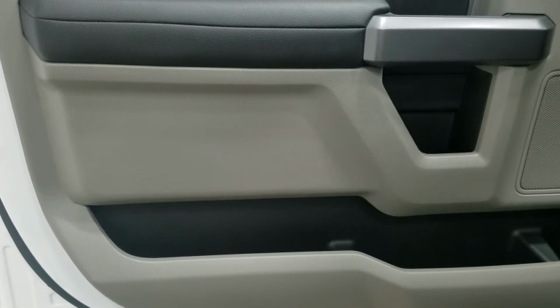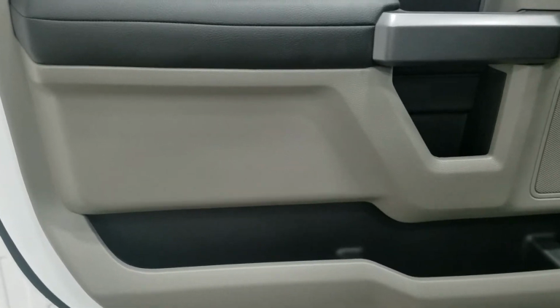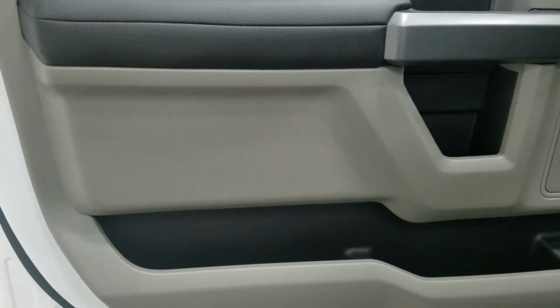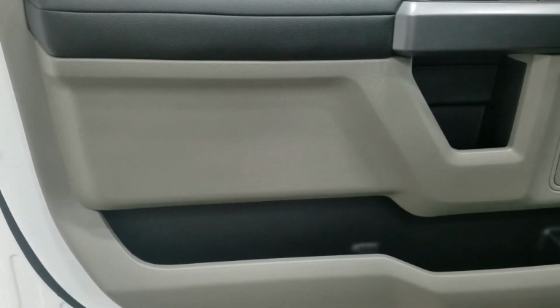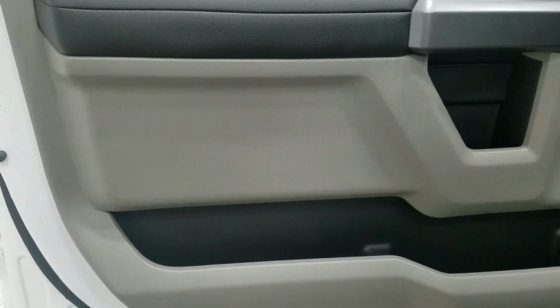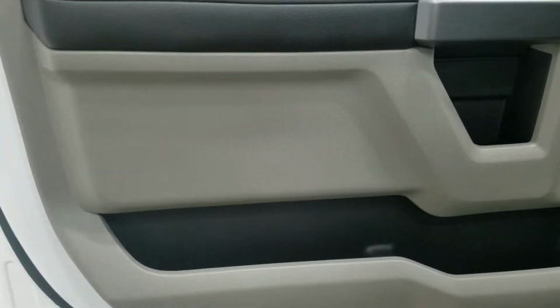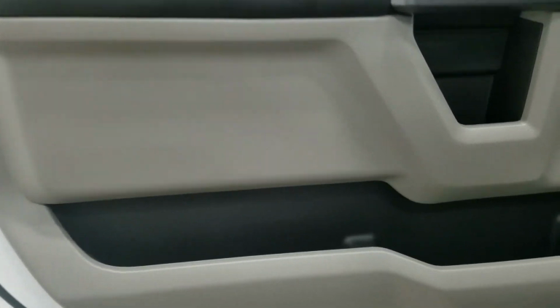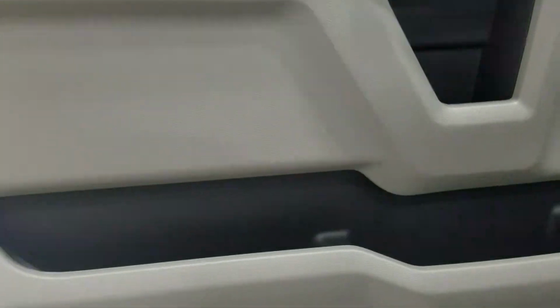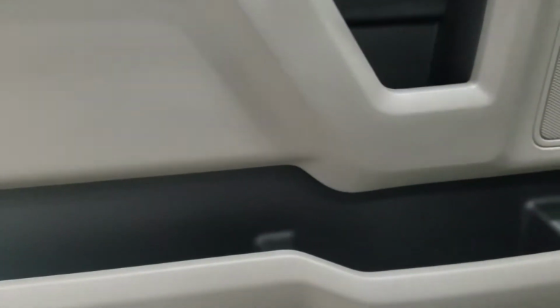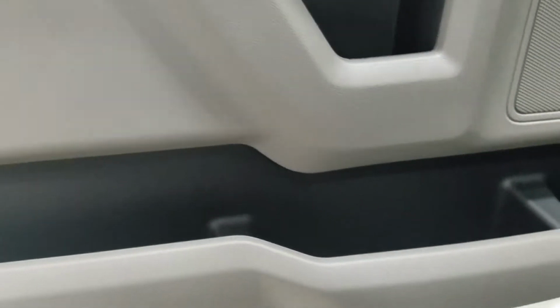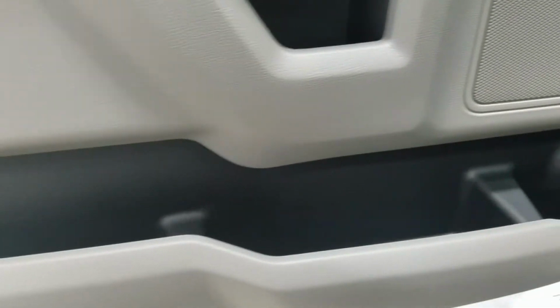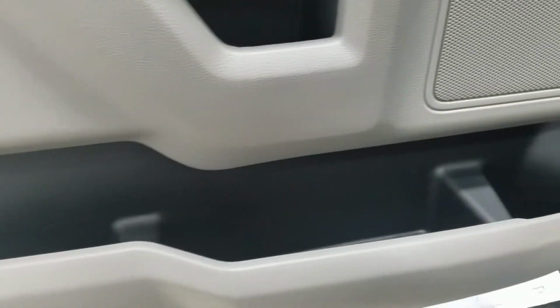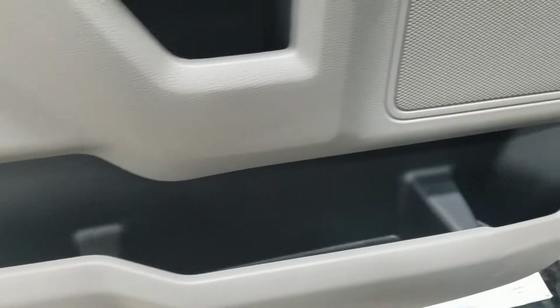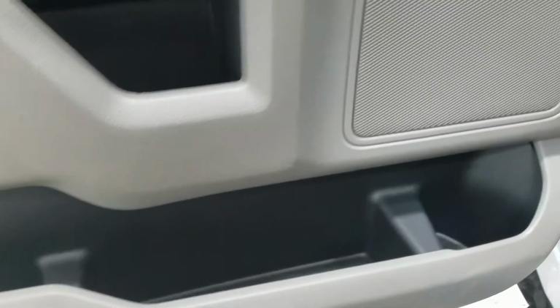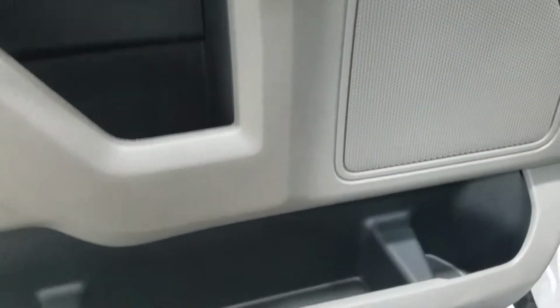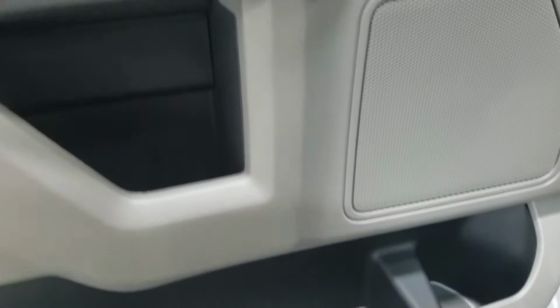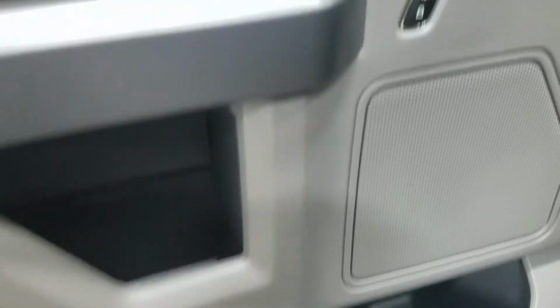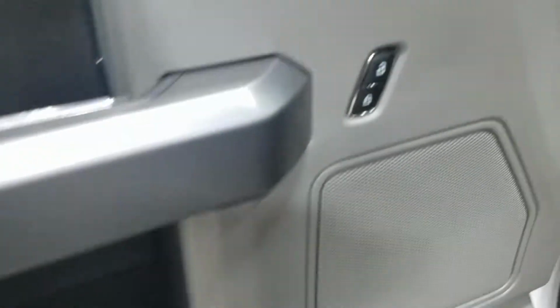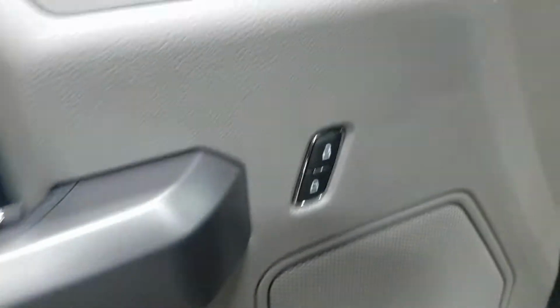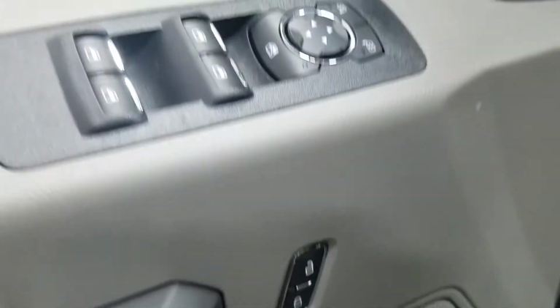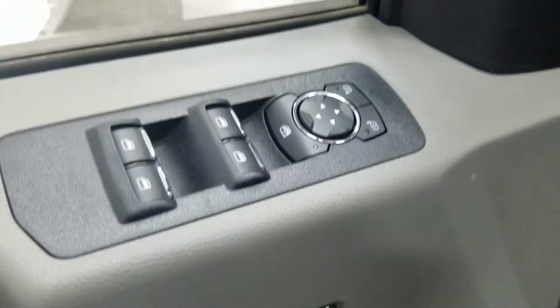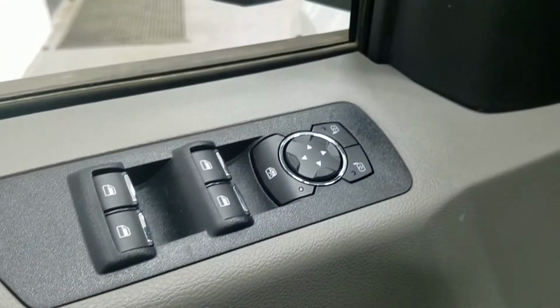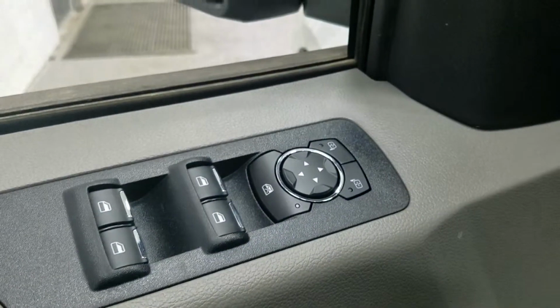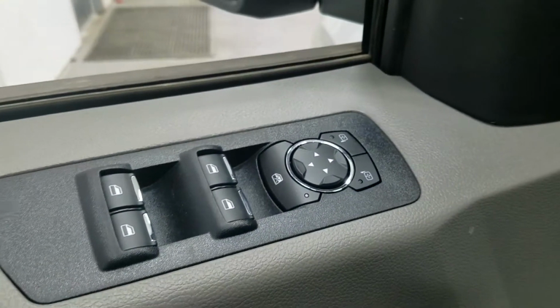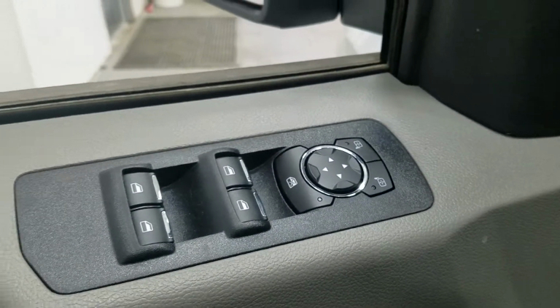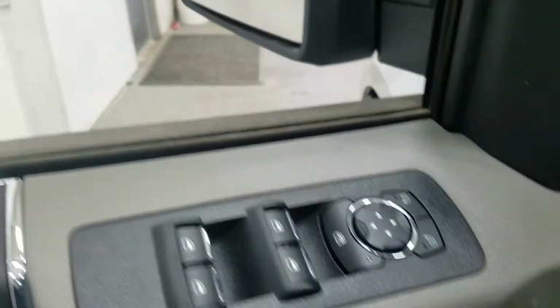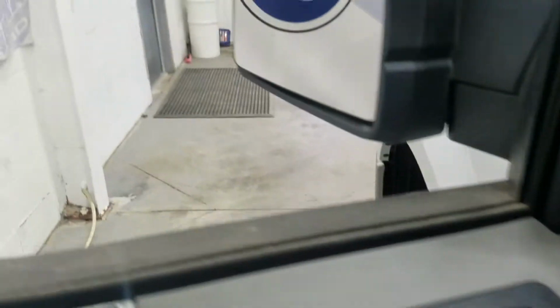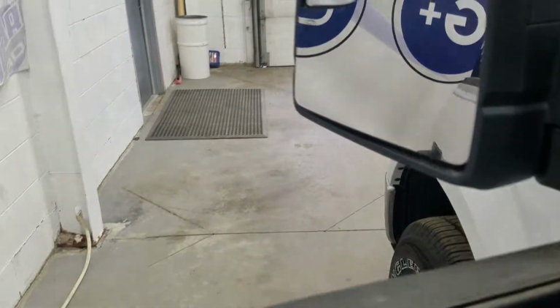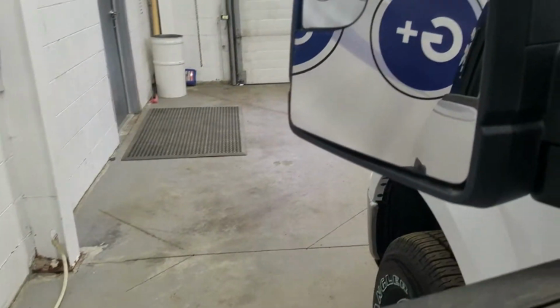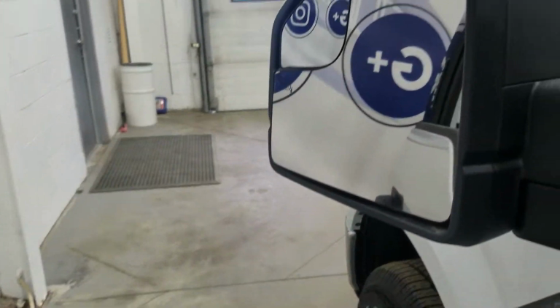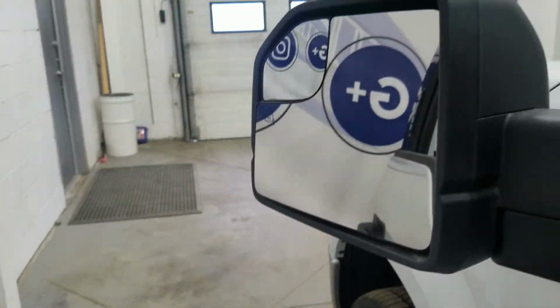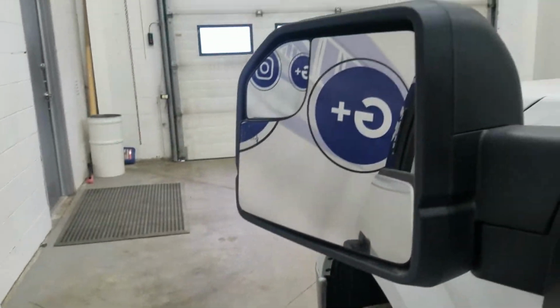At the interior we have loads of driver-friendly features including tons of door storage, as well as power locks, power windows, and power adjustable mirrors. Our mirrors are also heated.